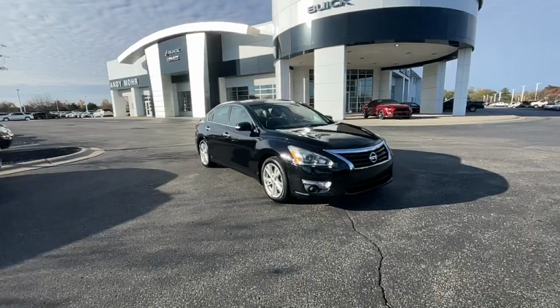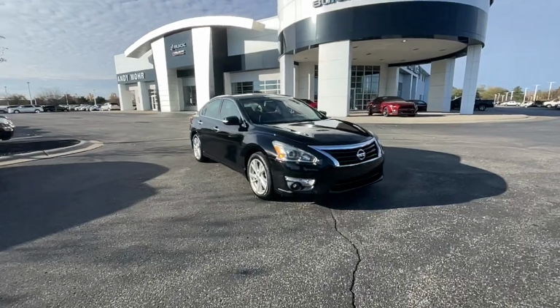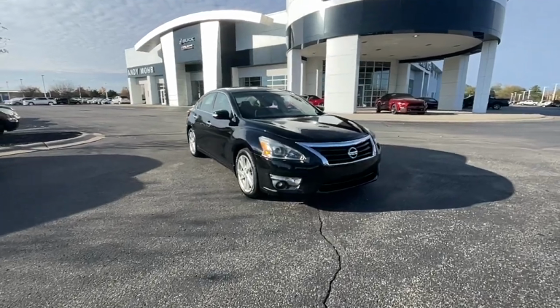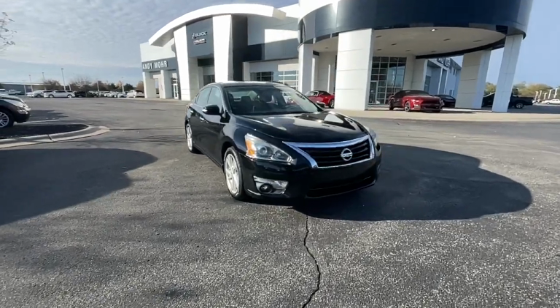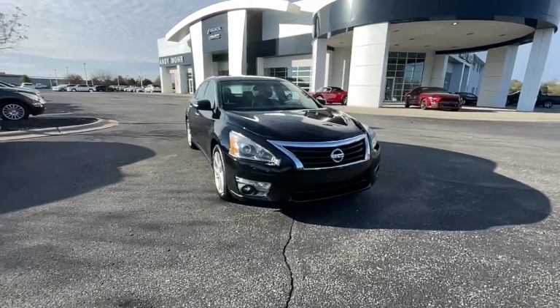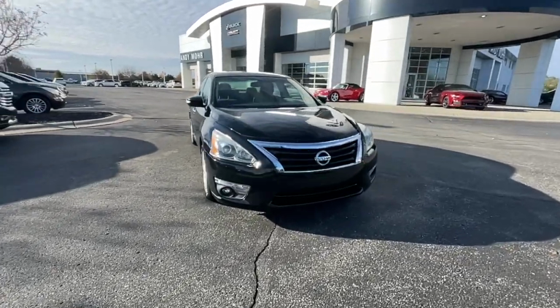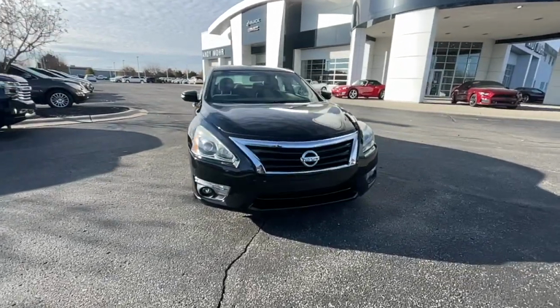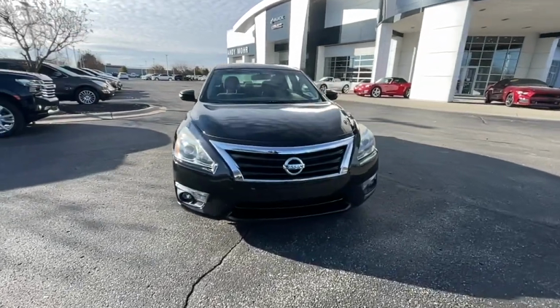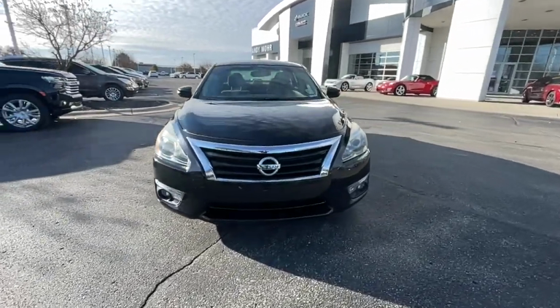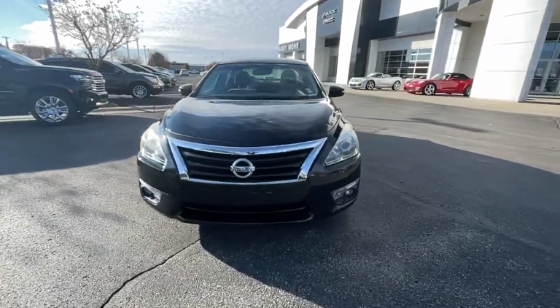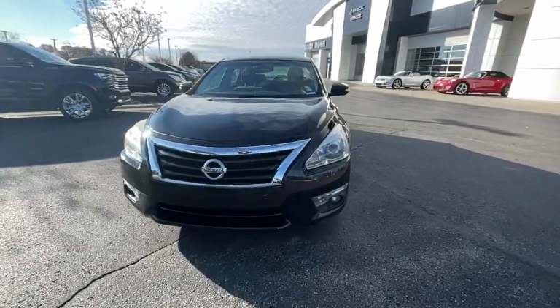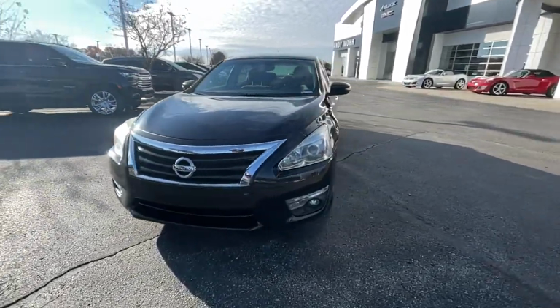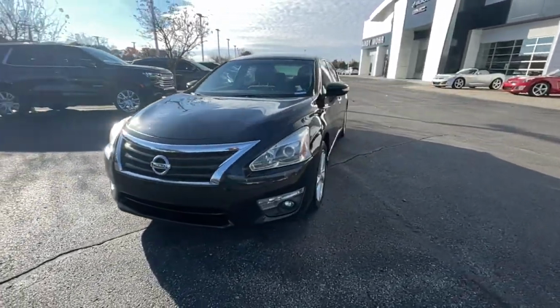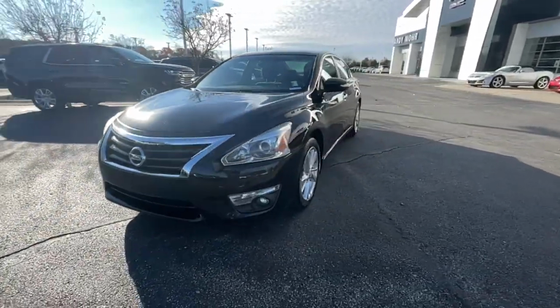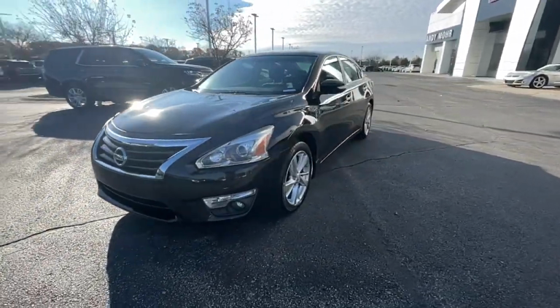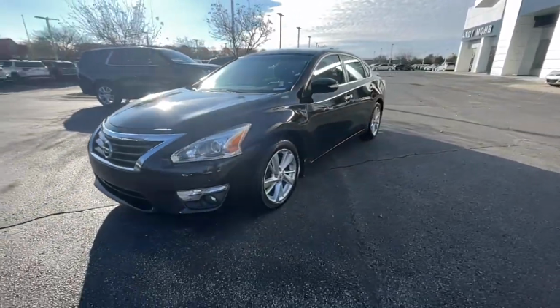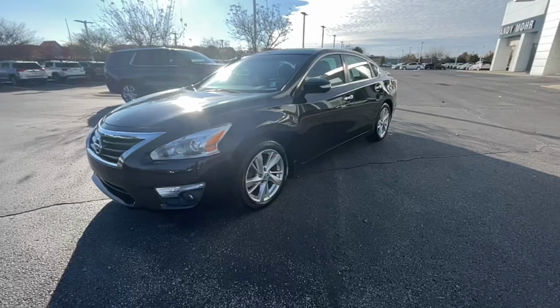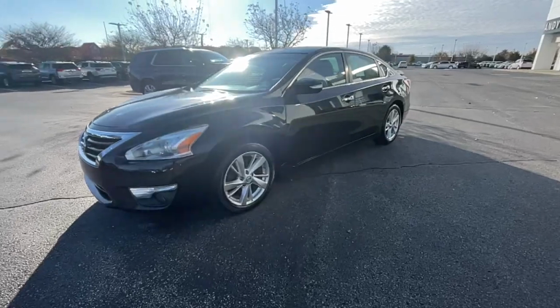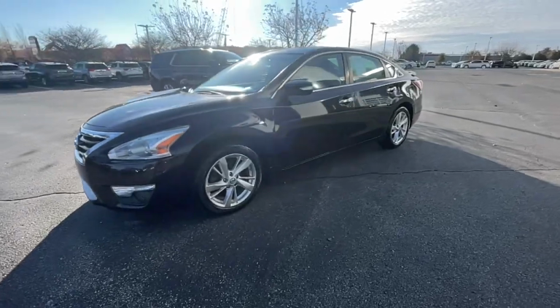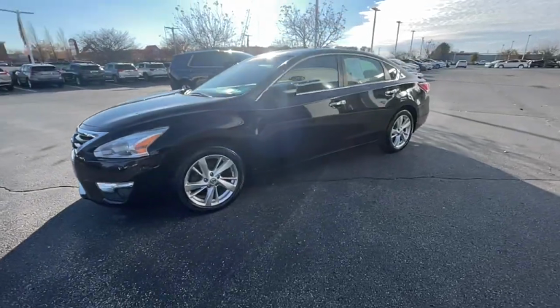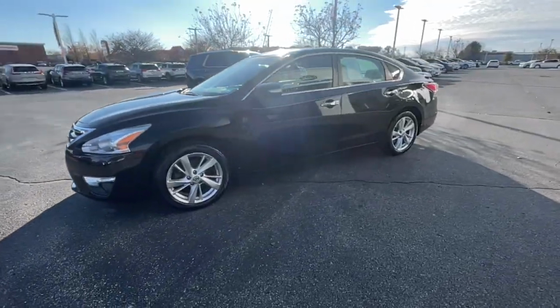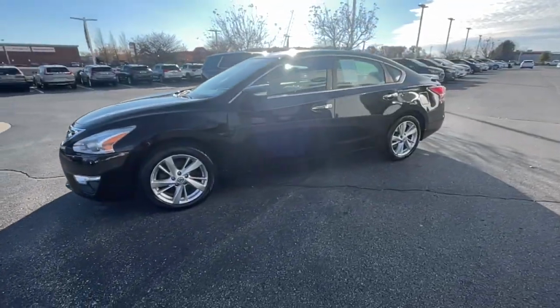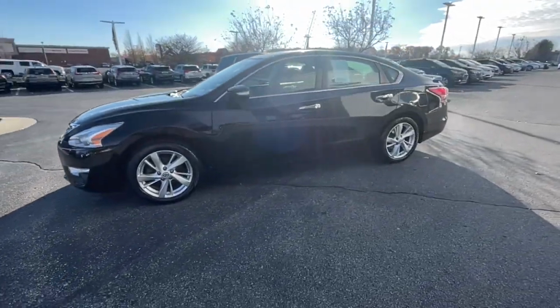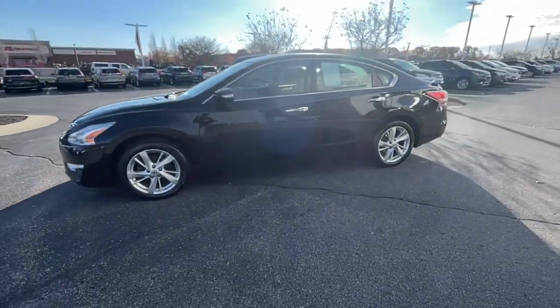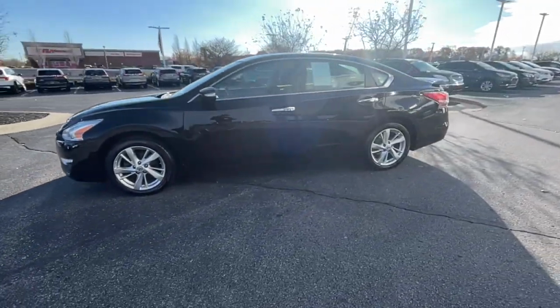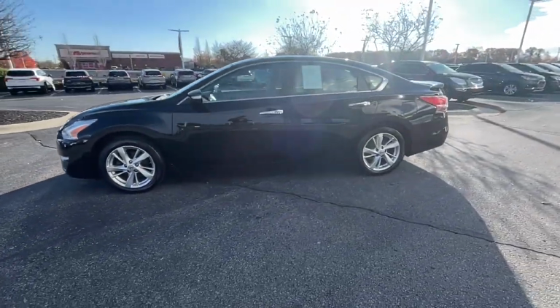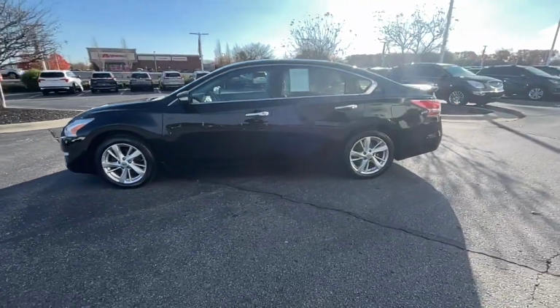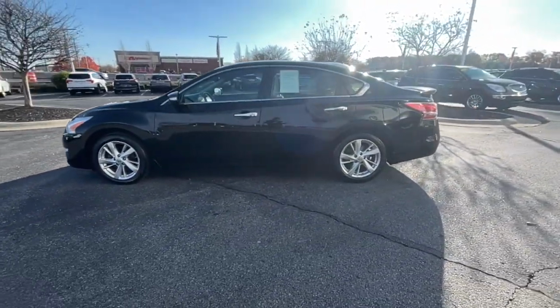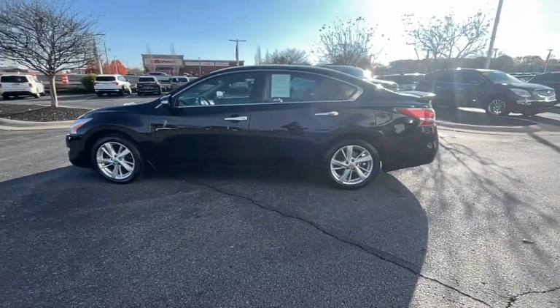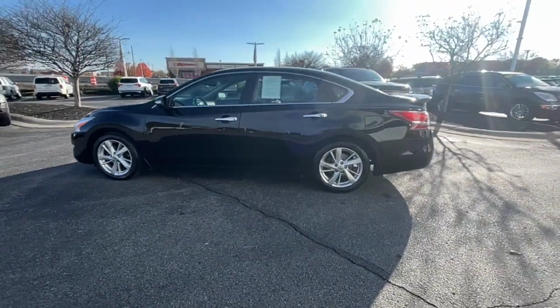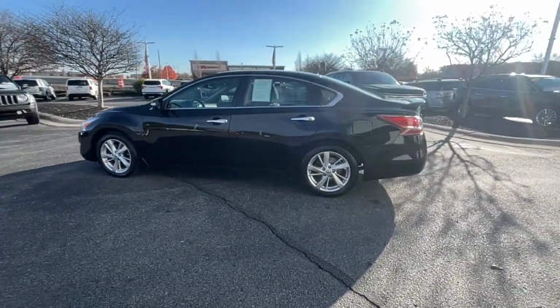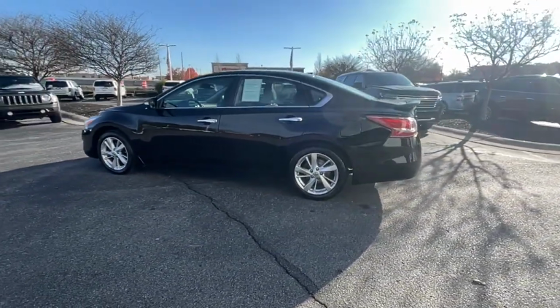Get acquainted with the 2013 Nissan Altima. This vehicle still has fewer than 150,000 miles on the clock, so it won't last long.